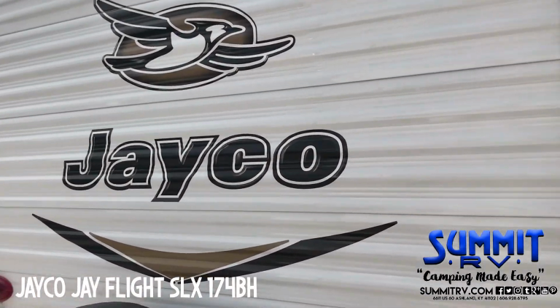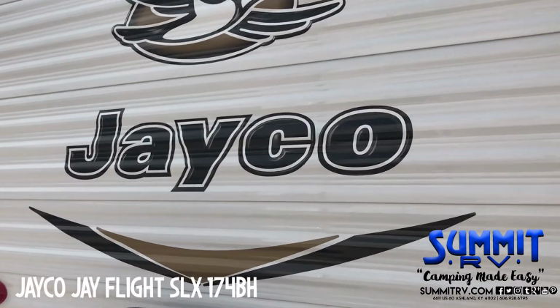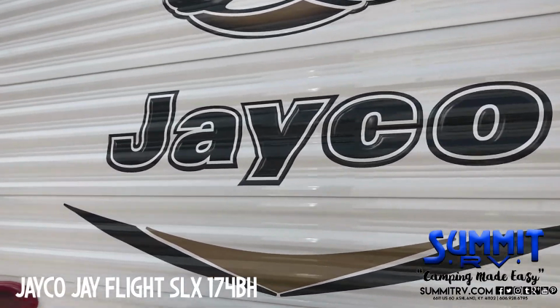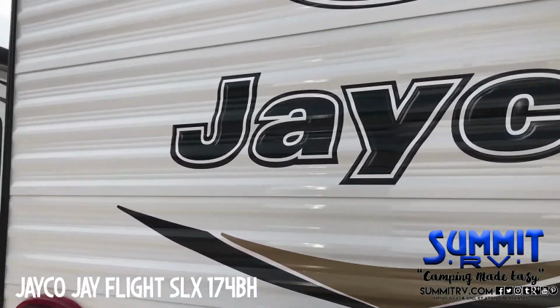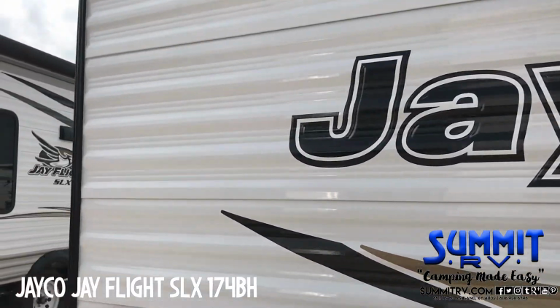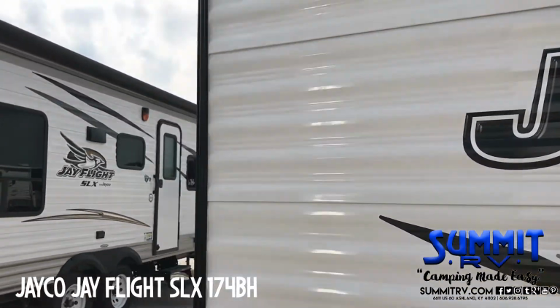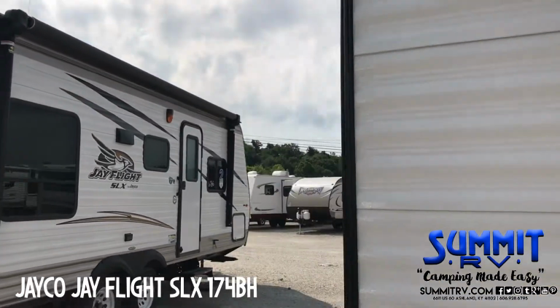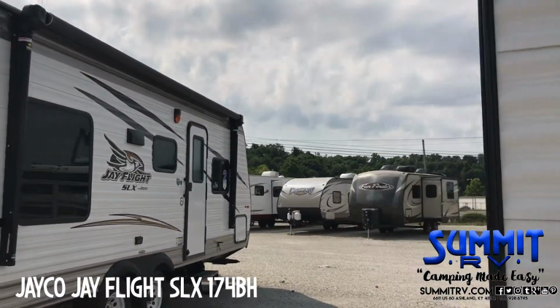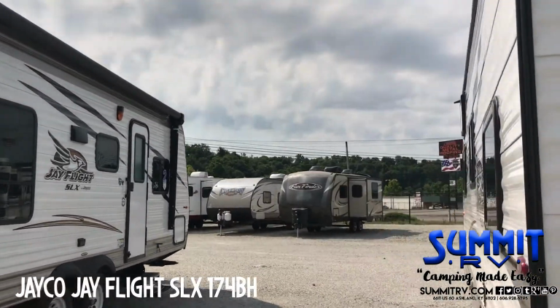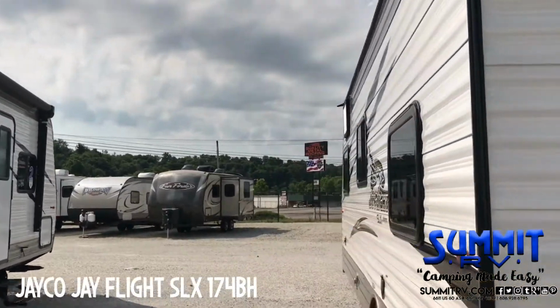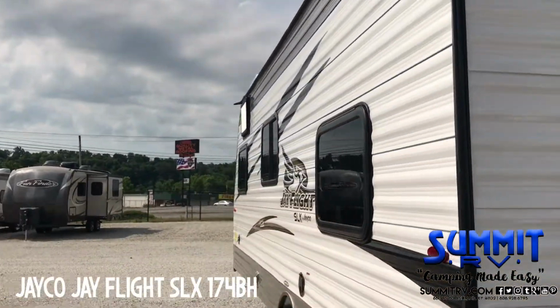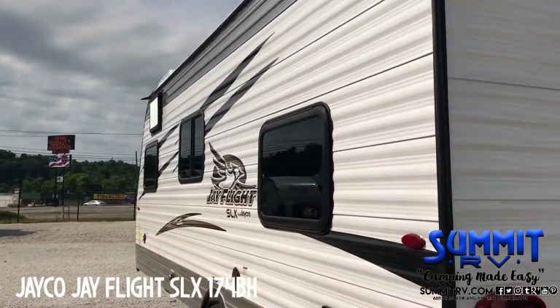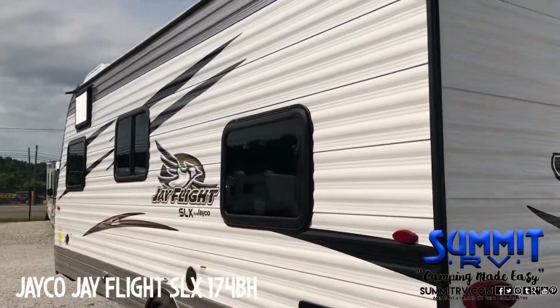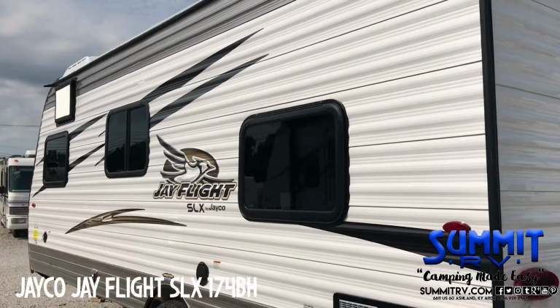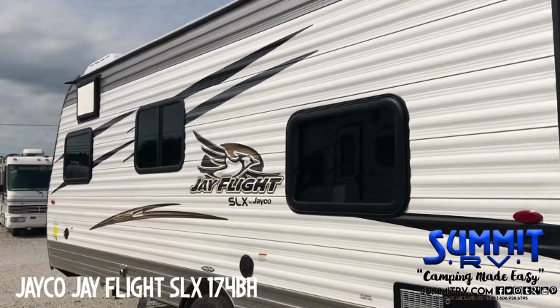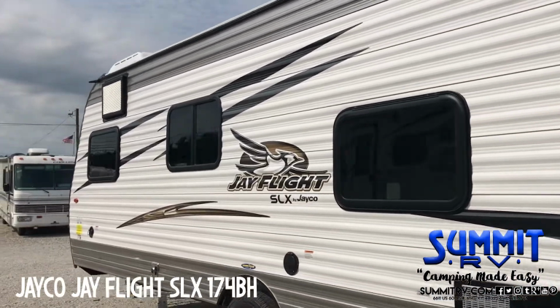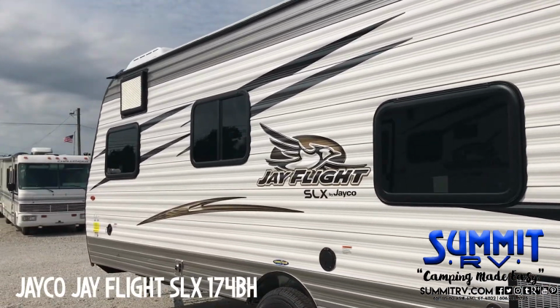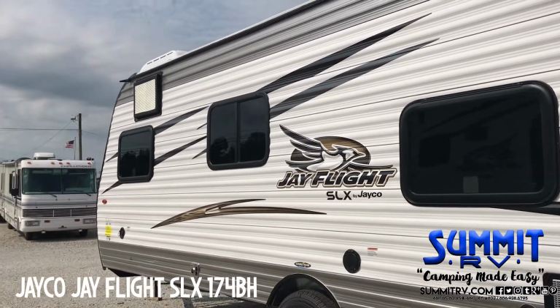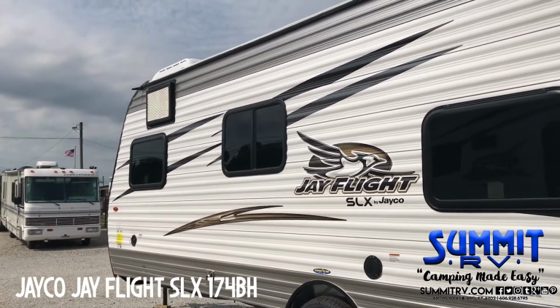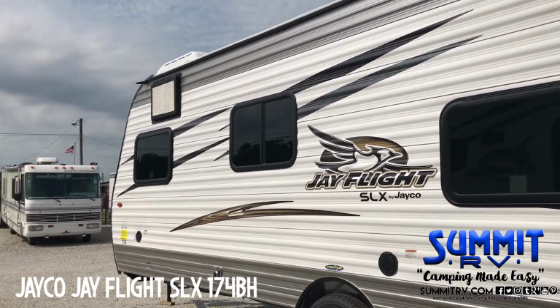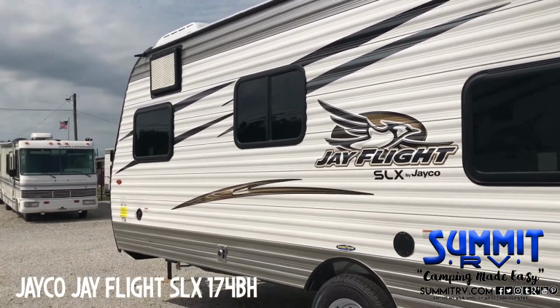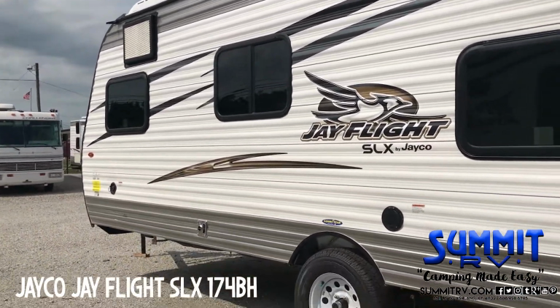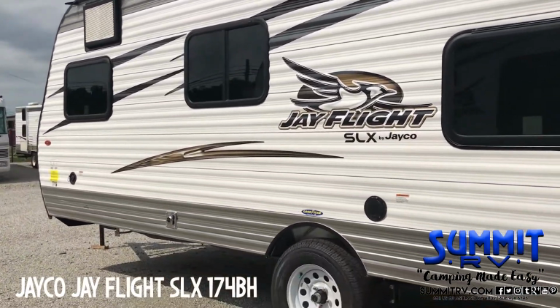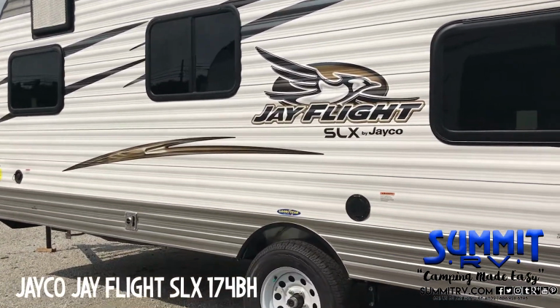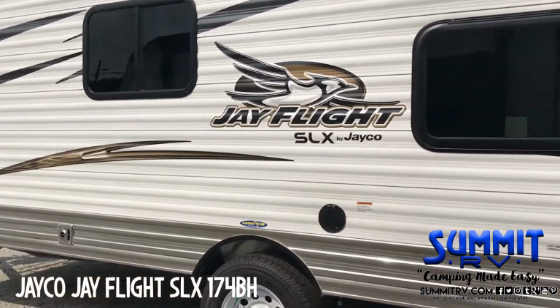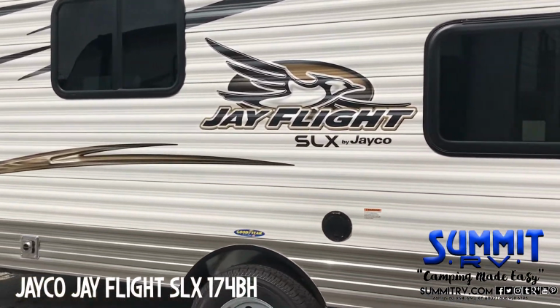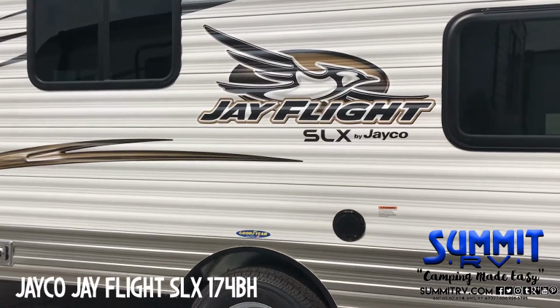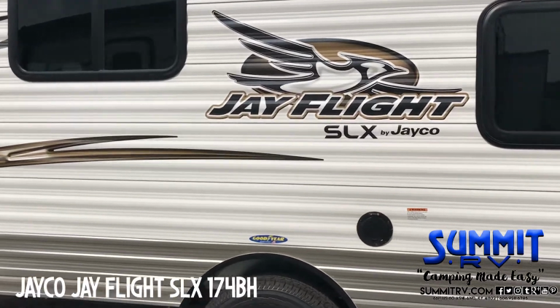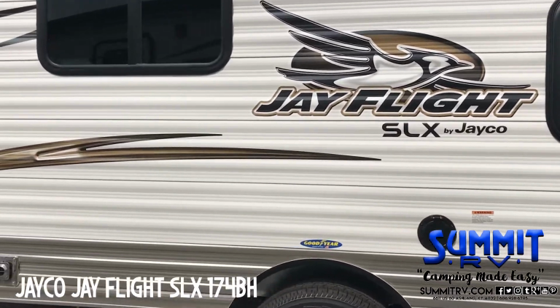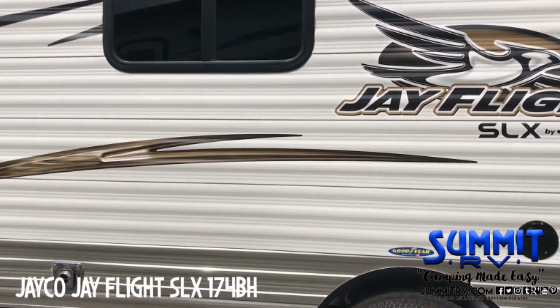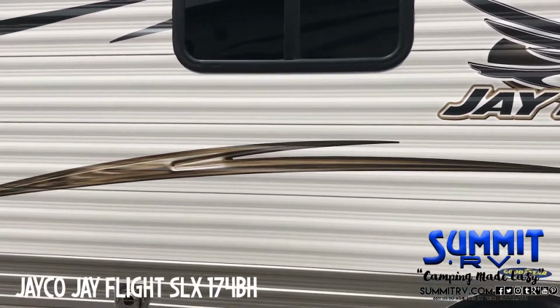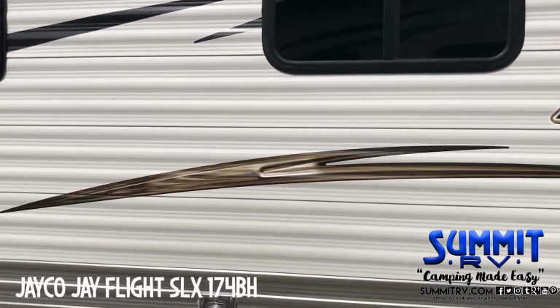Camping in style, staying dry. Summit RV is the reason why. Summit RV, camping made easy. Summit RV Vacation Fund.